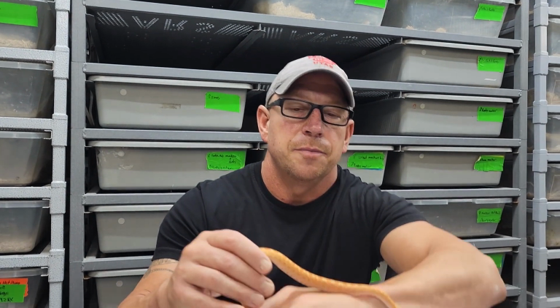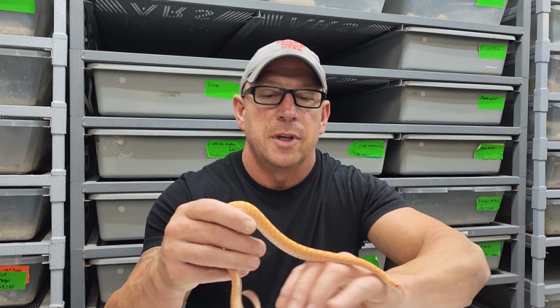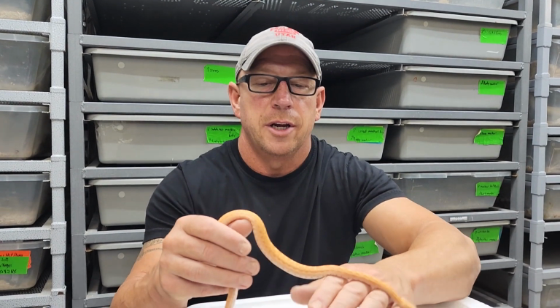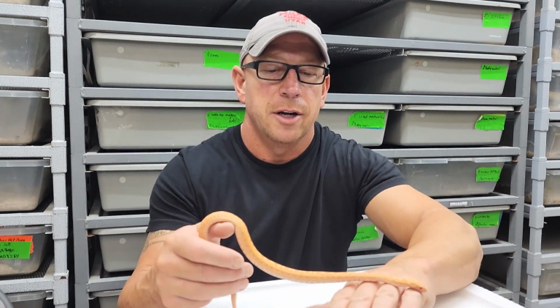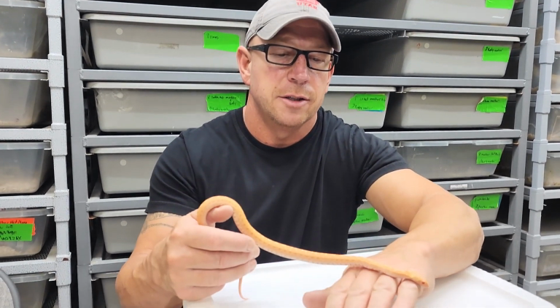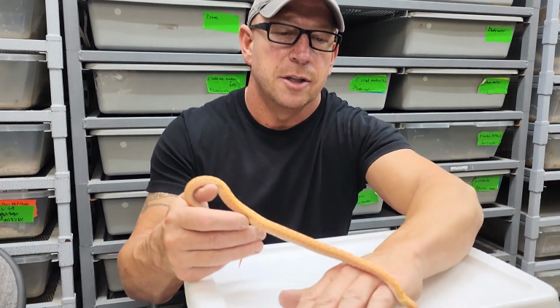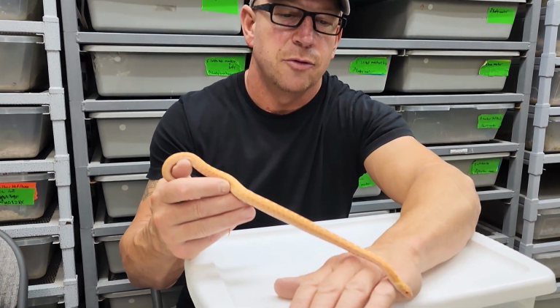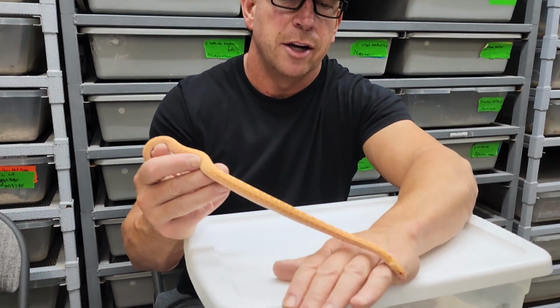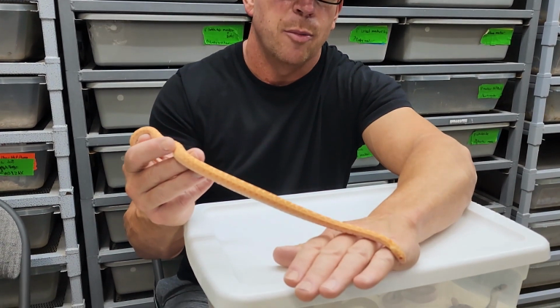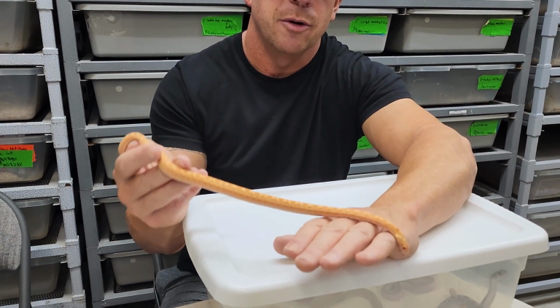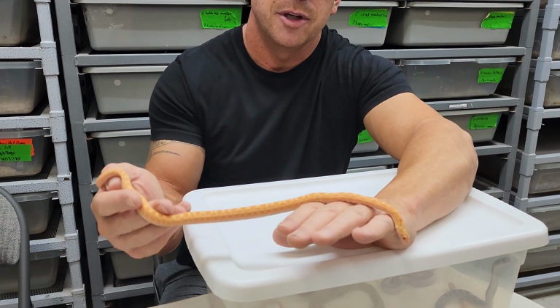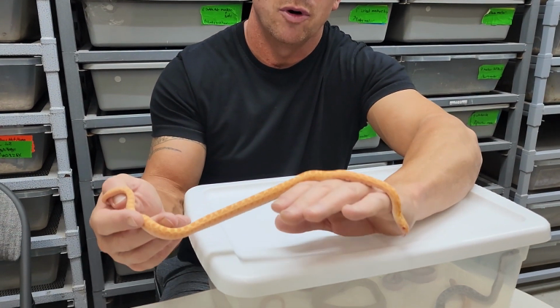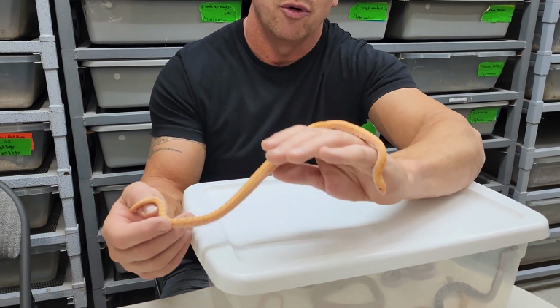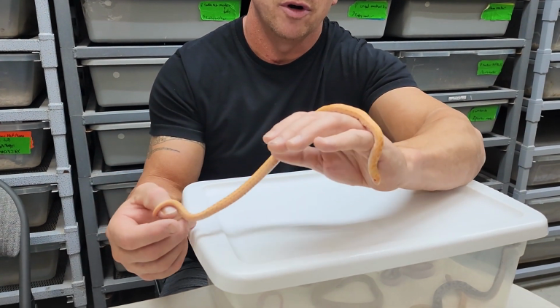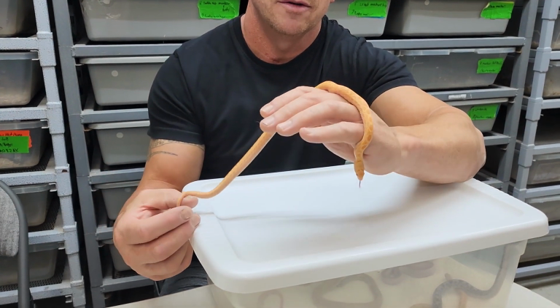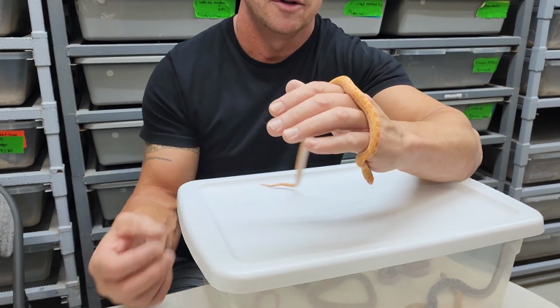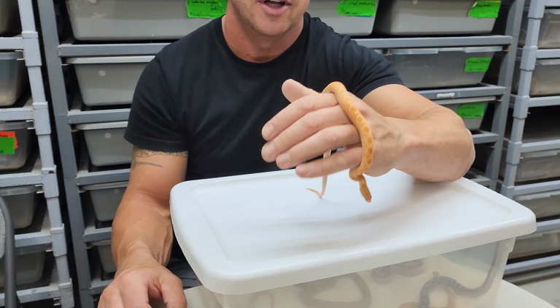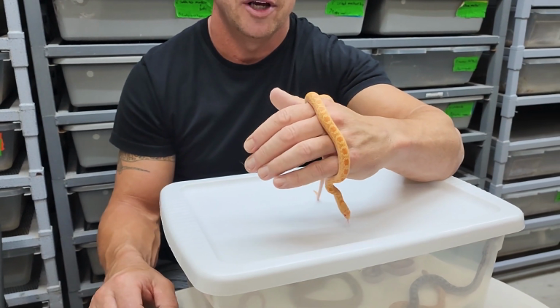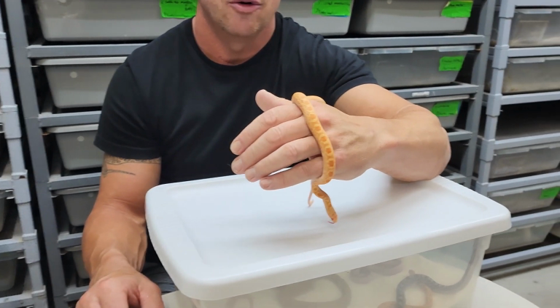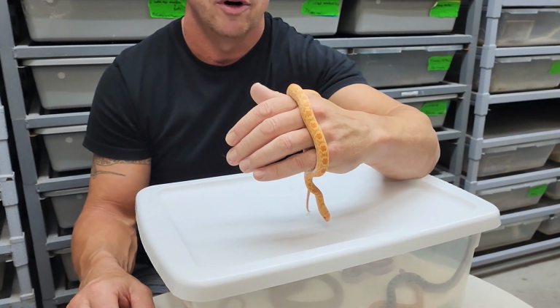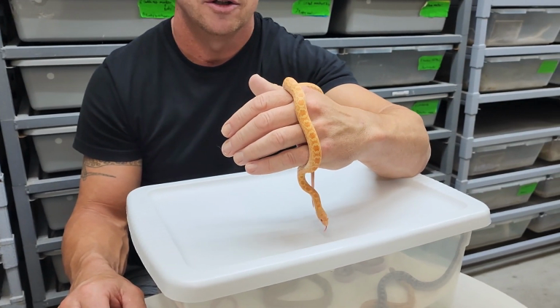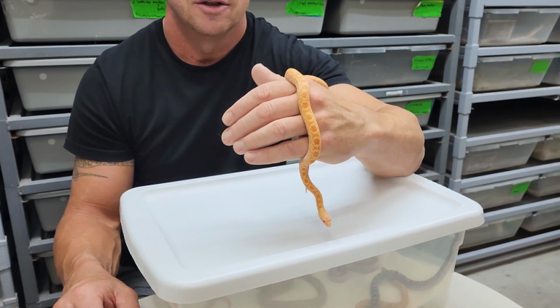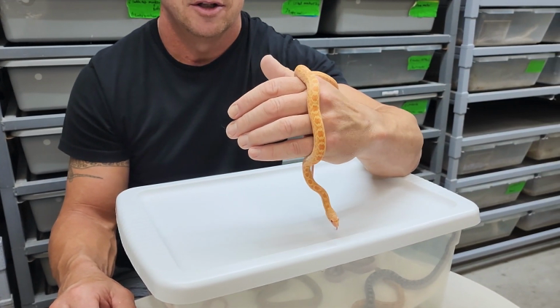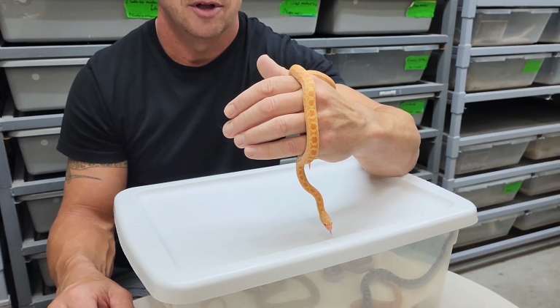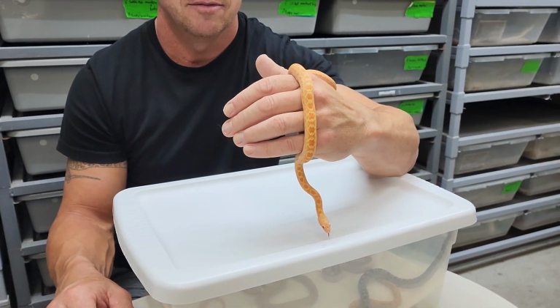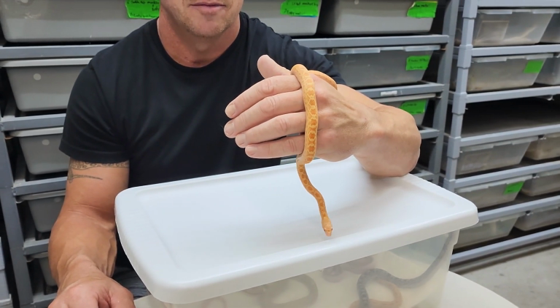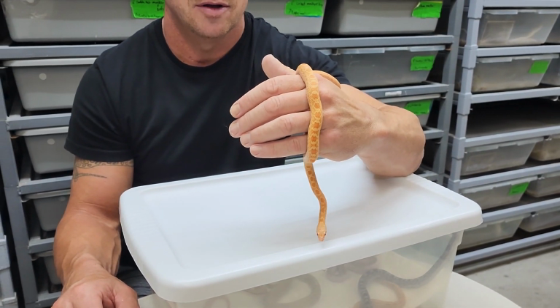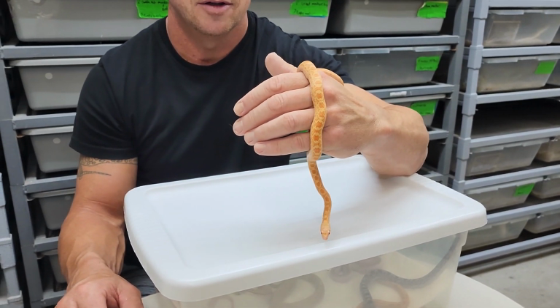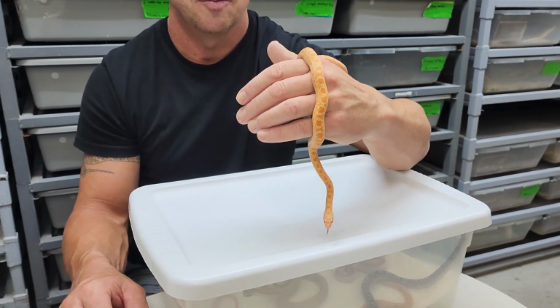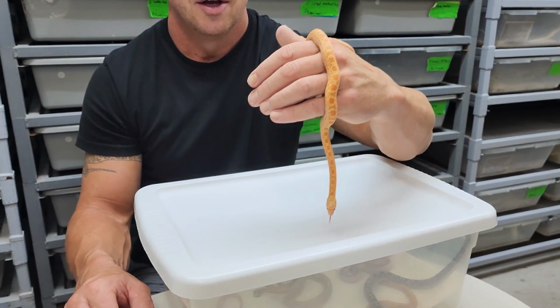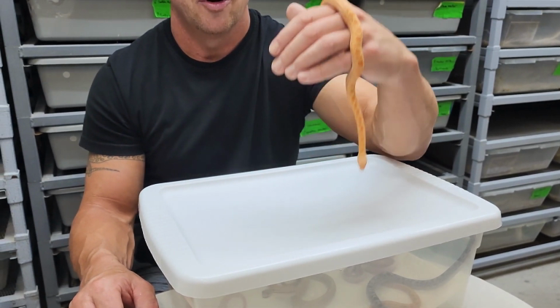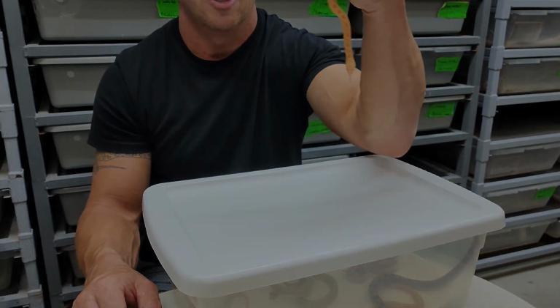This here is just a regular albino. It's more of an orange one — they can be yellow or orange, typically. This is pretty common.